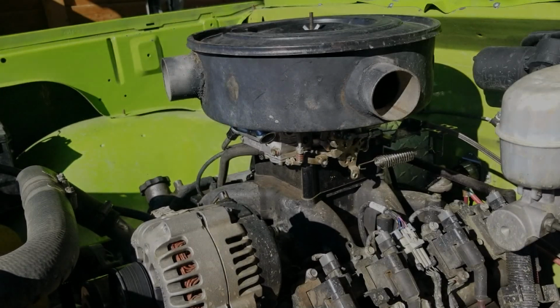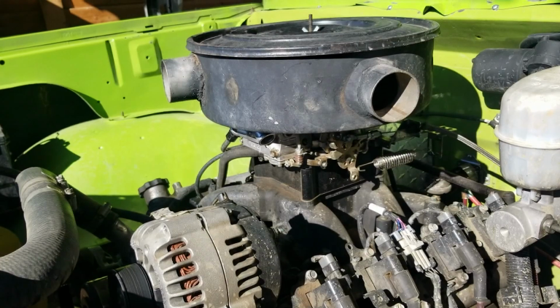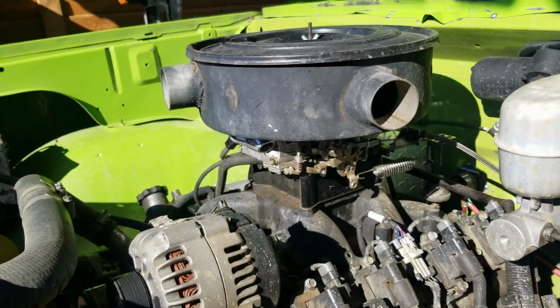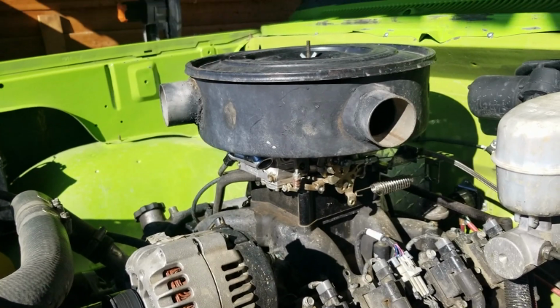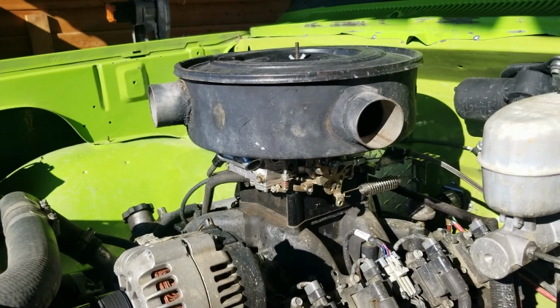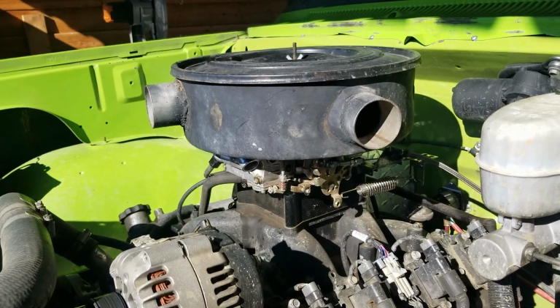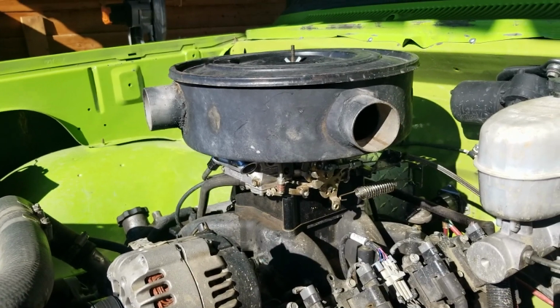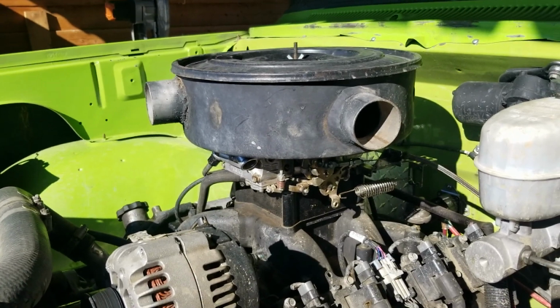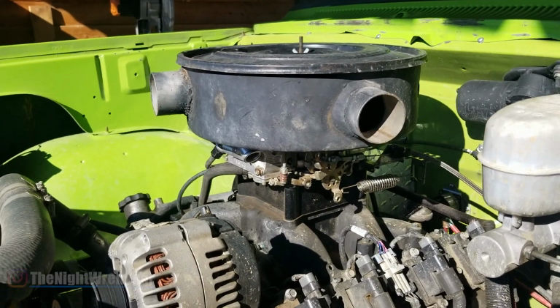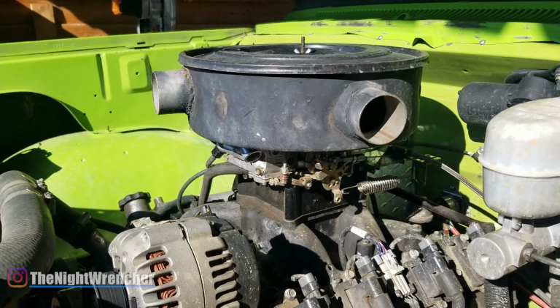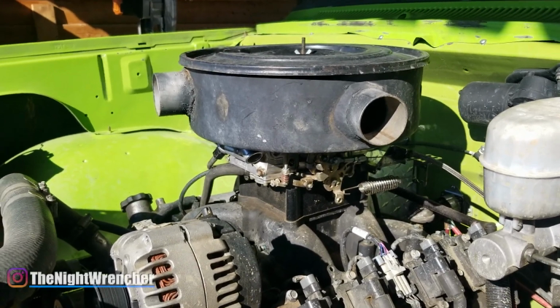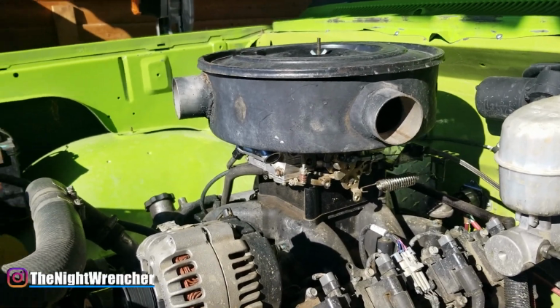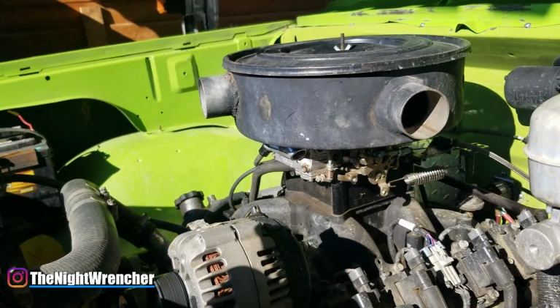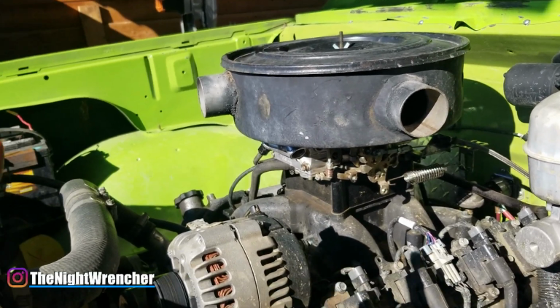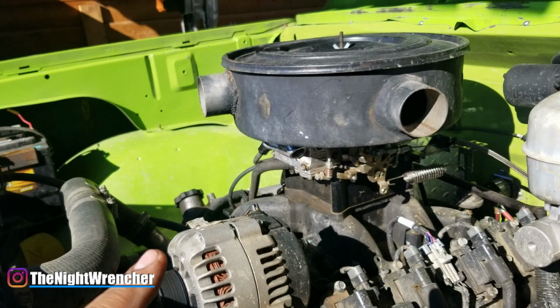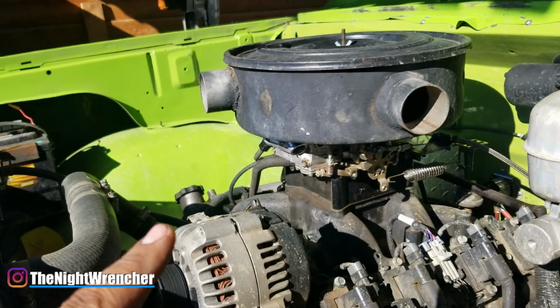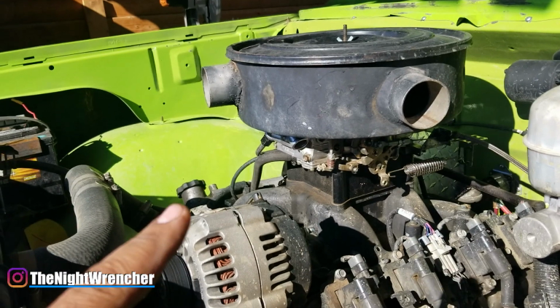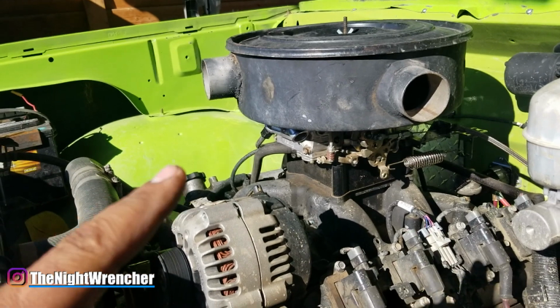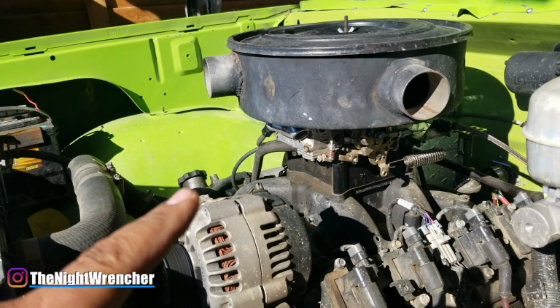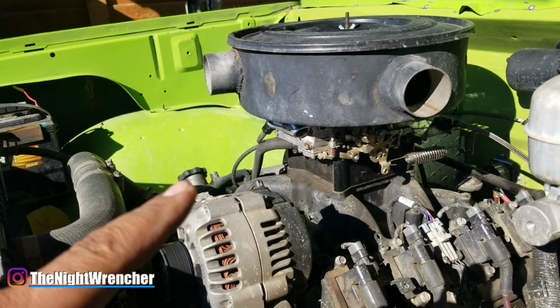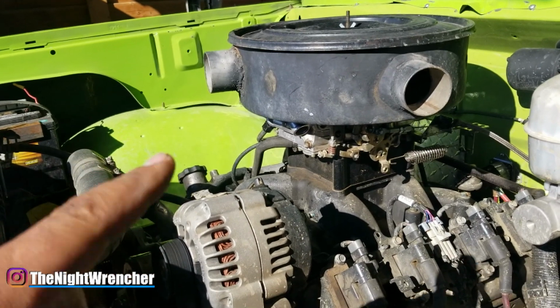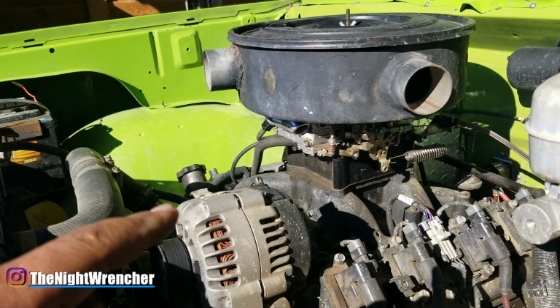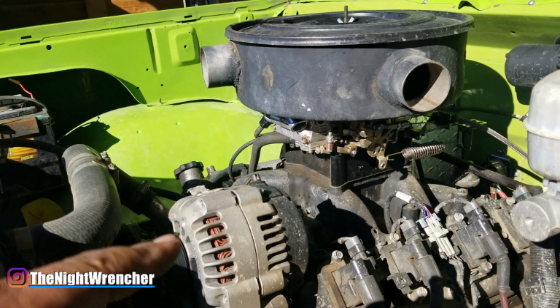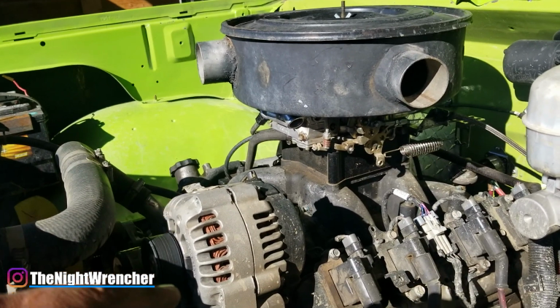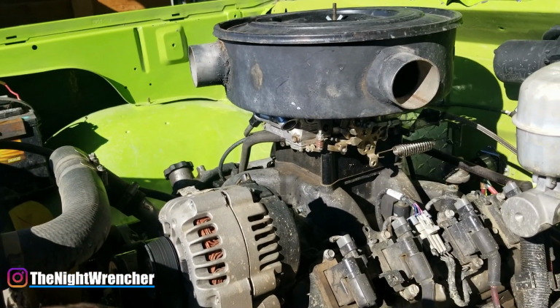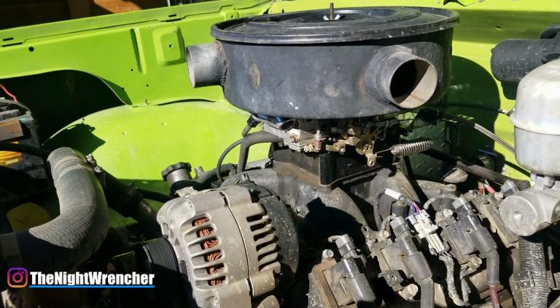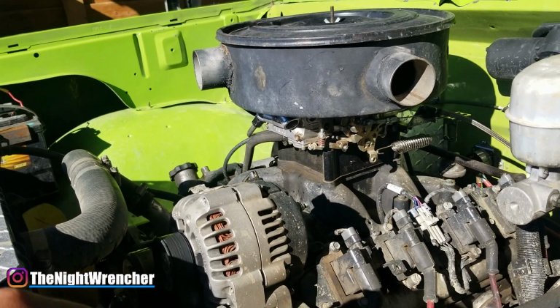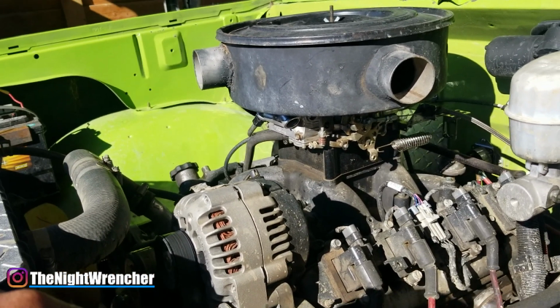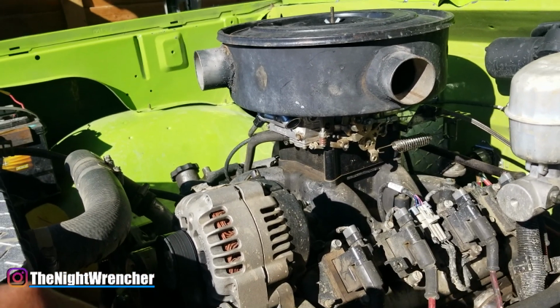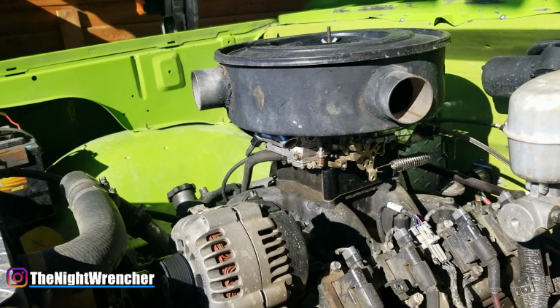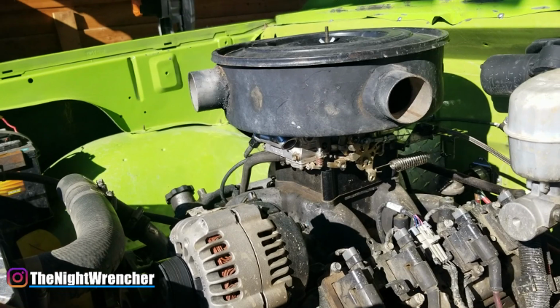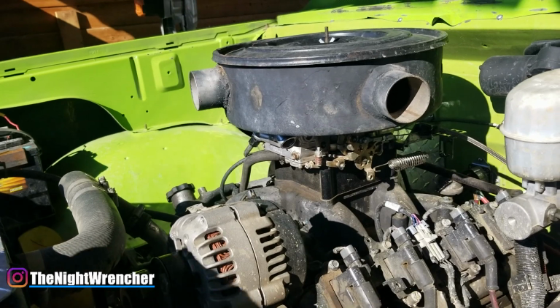Welcome to the nightclub guys, it's your host the Night Wrencher. Today we're going to be installing a 50cc accelerator pump on my 750 Holley vacuum secondary carburetor.